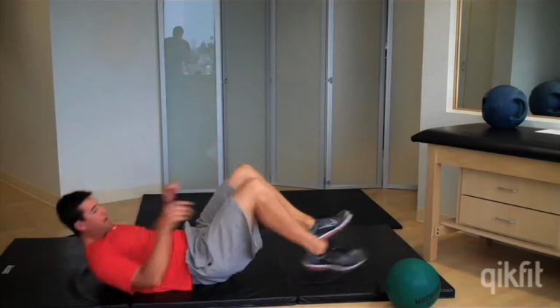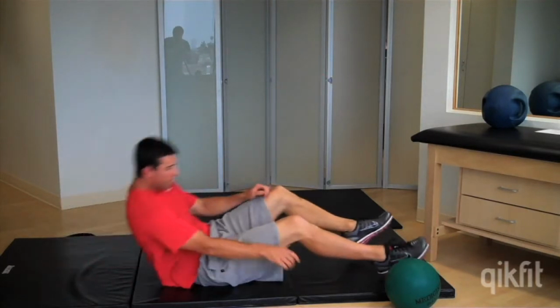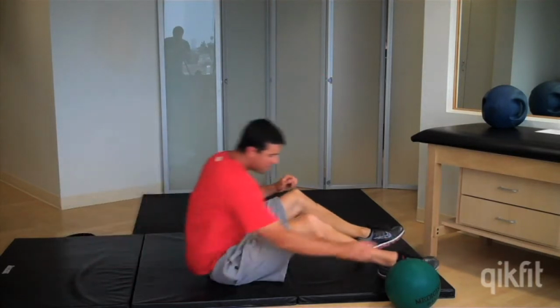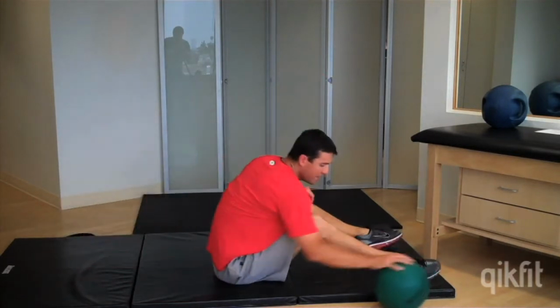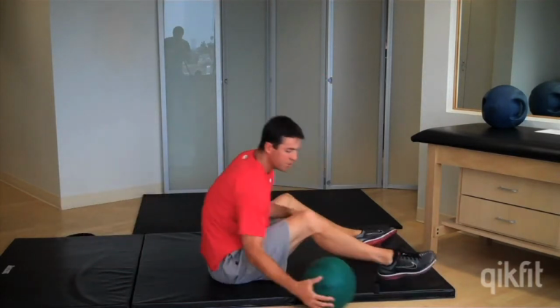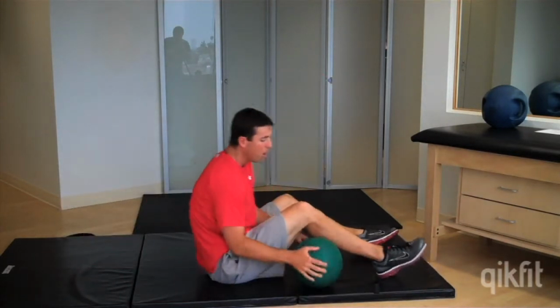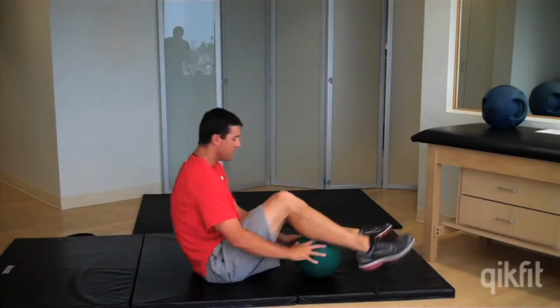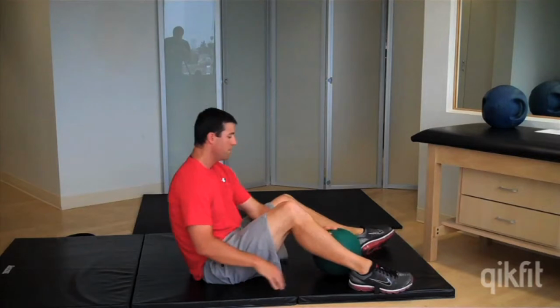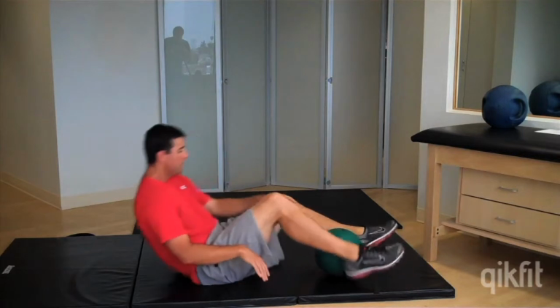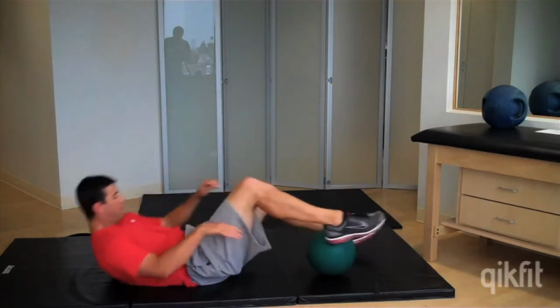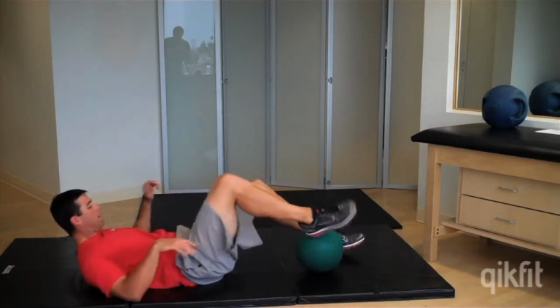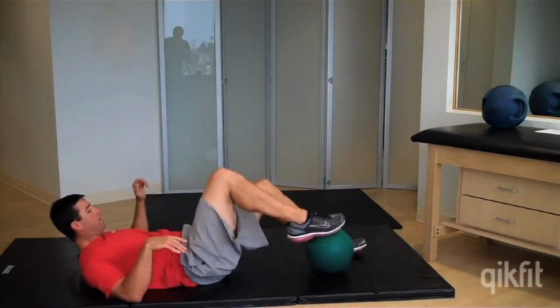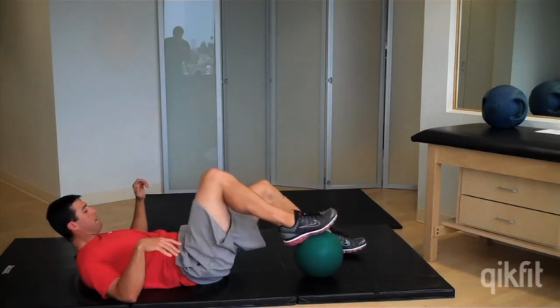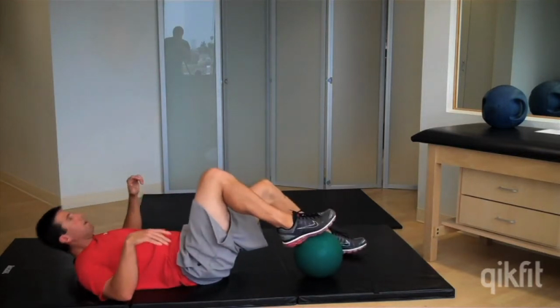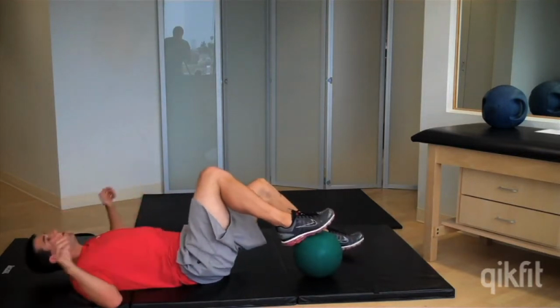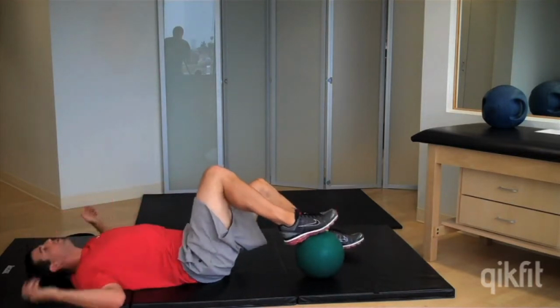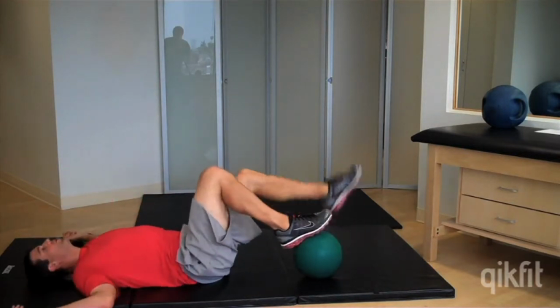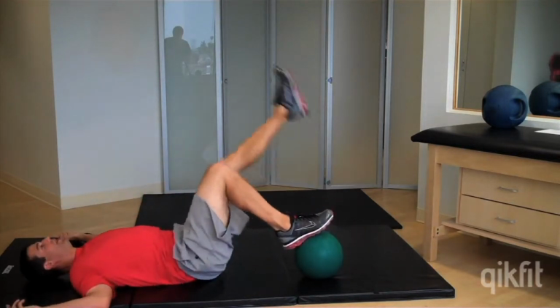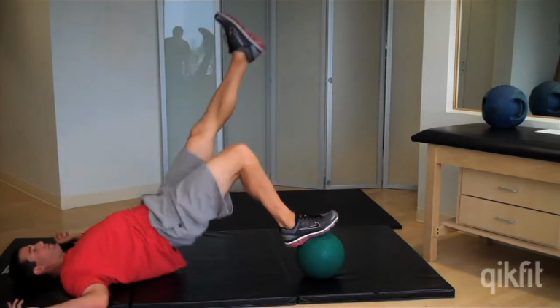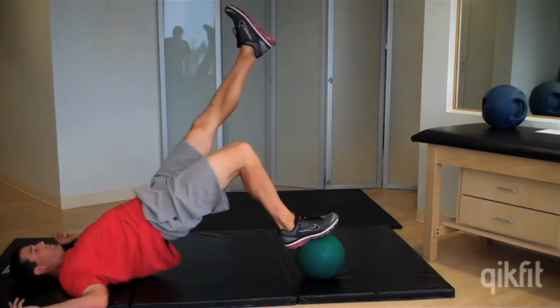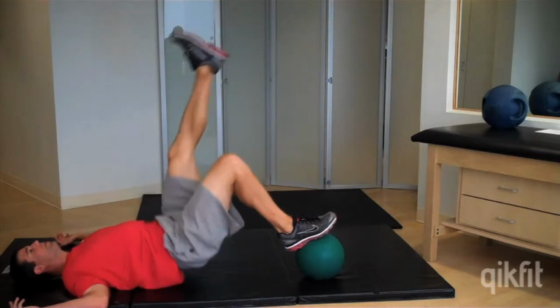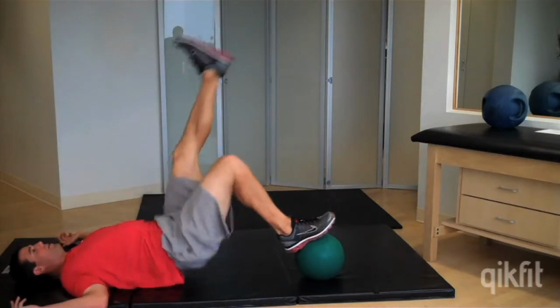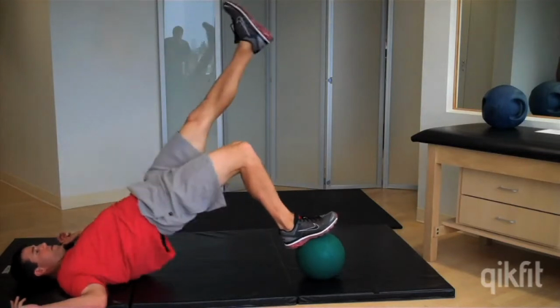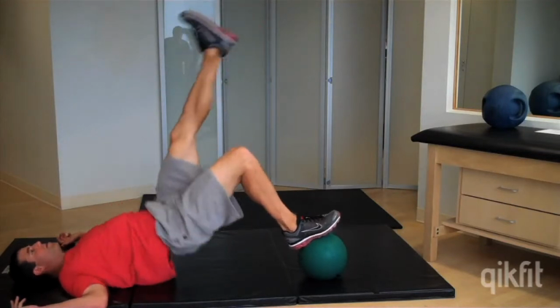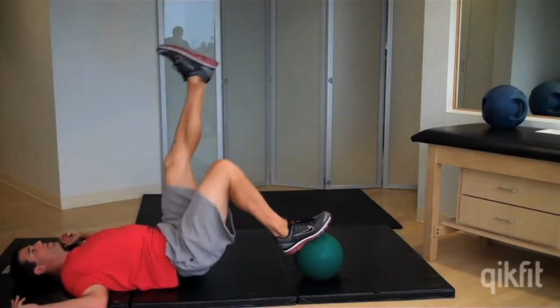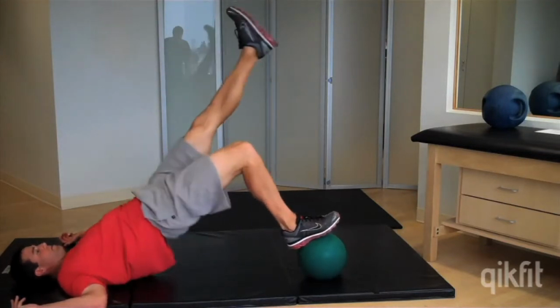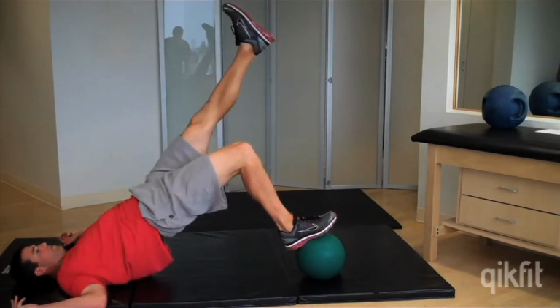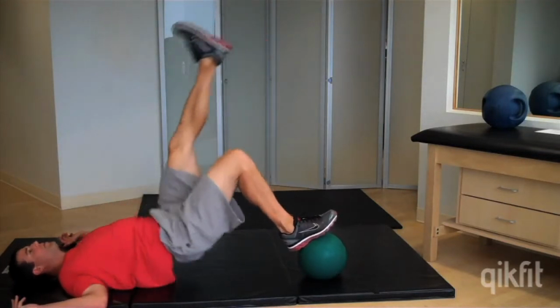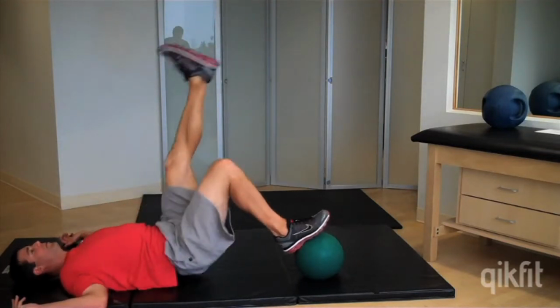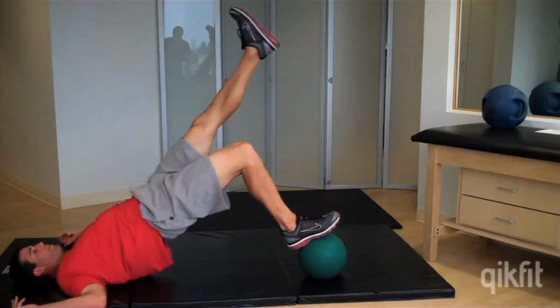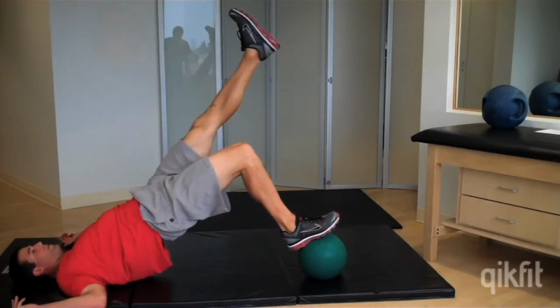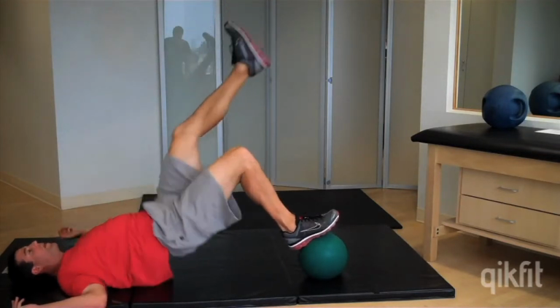And for advanced, you can introduce a ball or a step. Put it in the middle of your arch and stabilize yourself. Up and squeeze at the top.